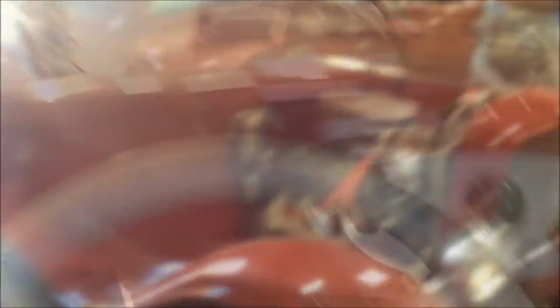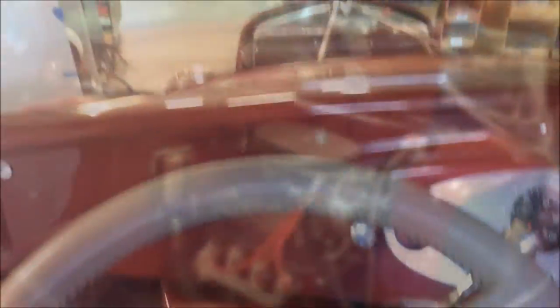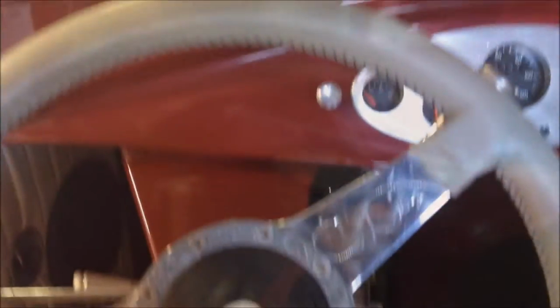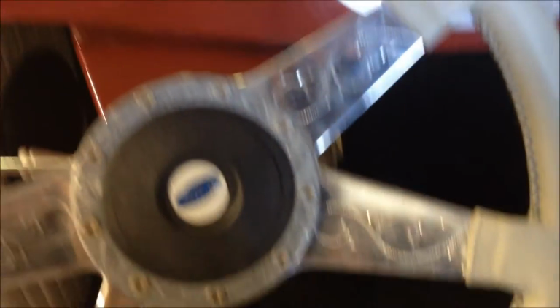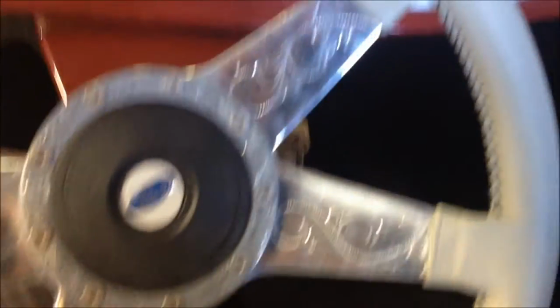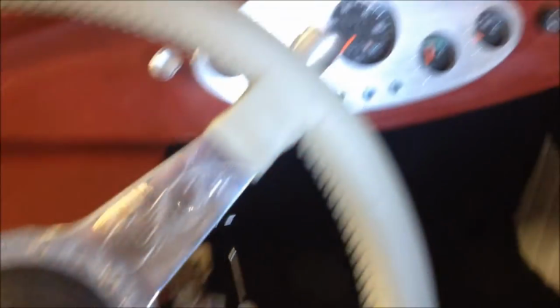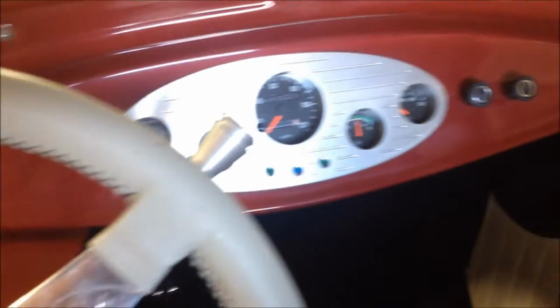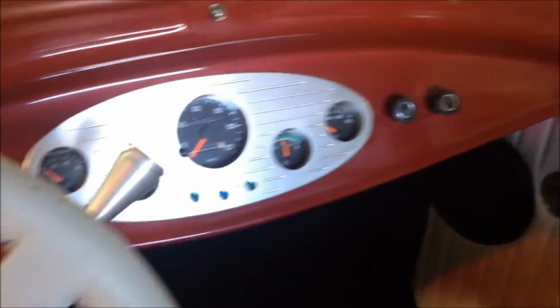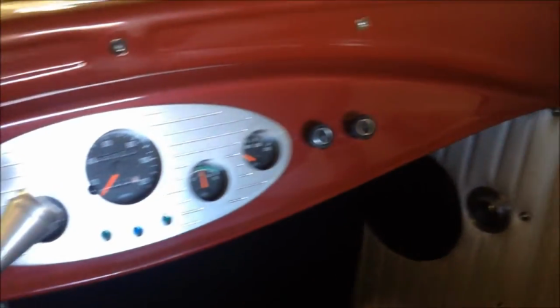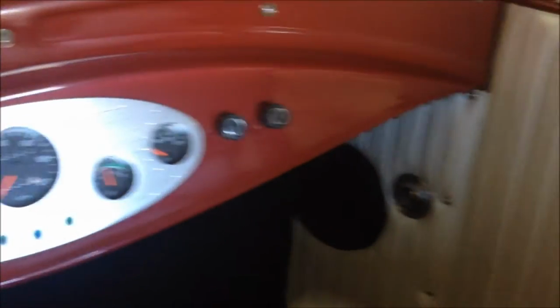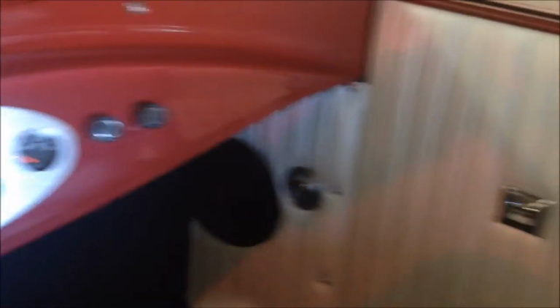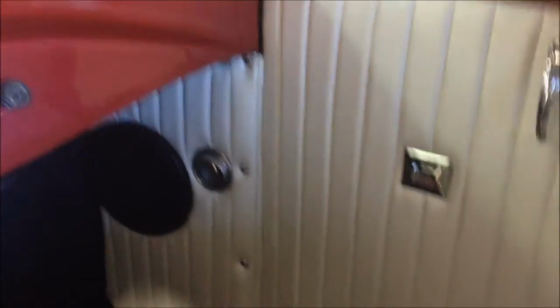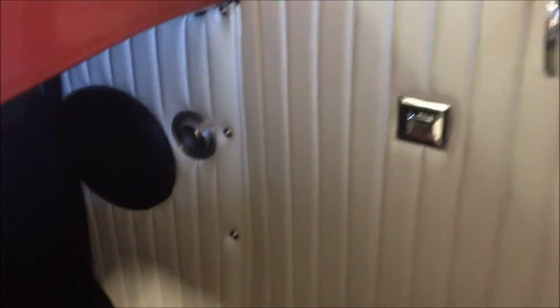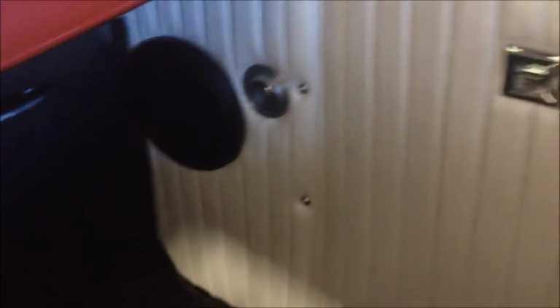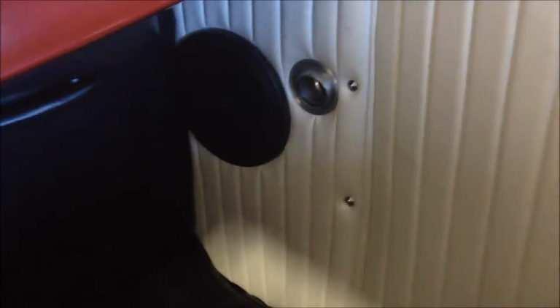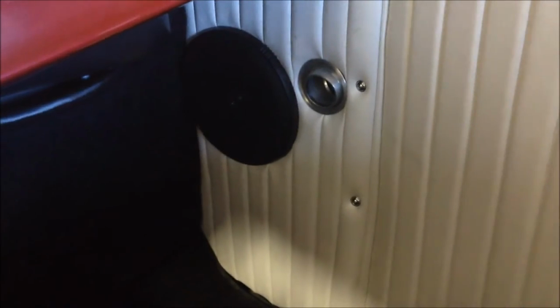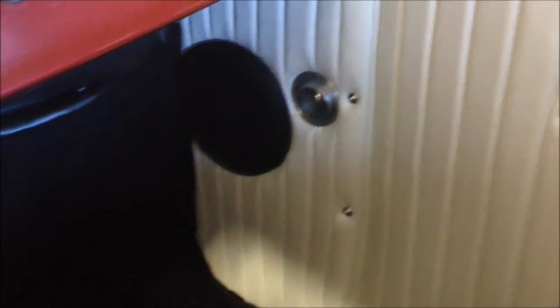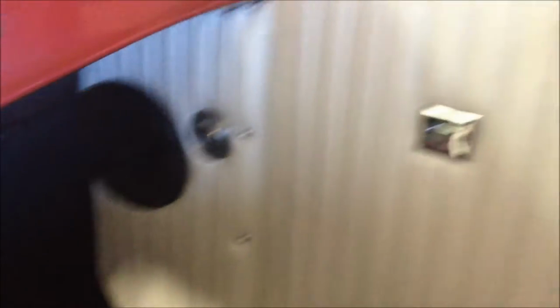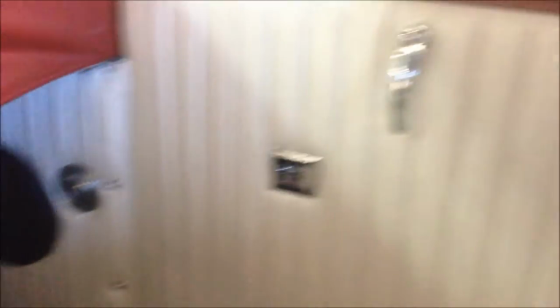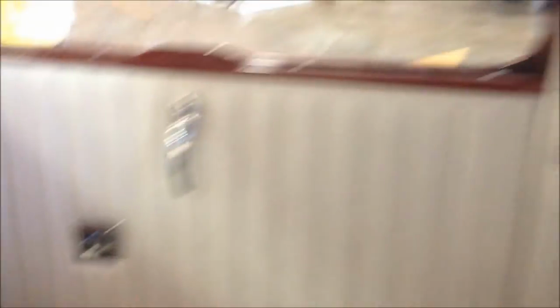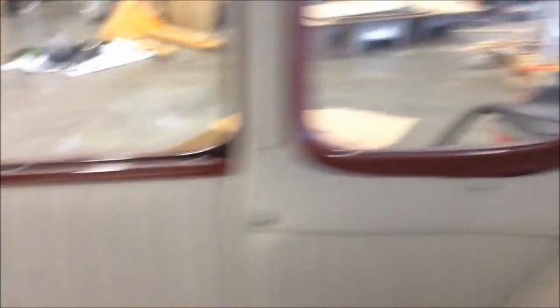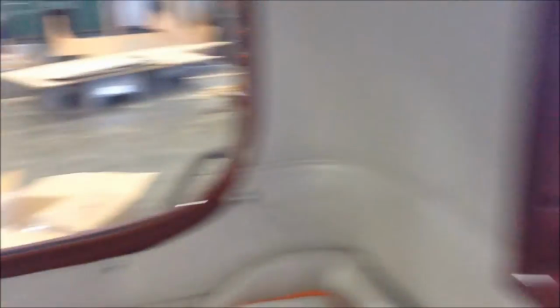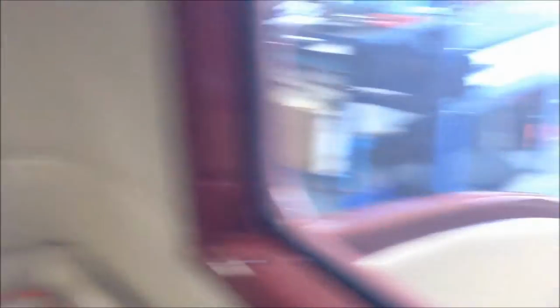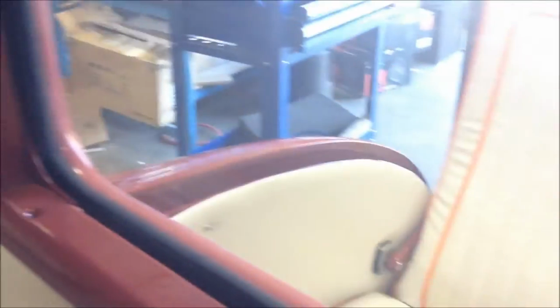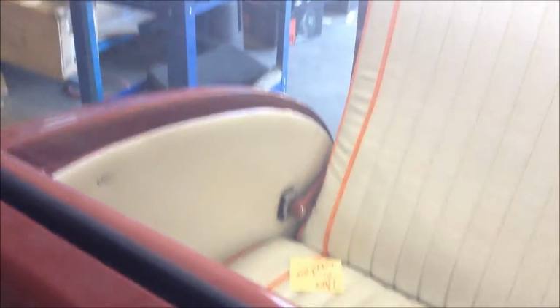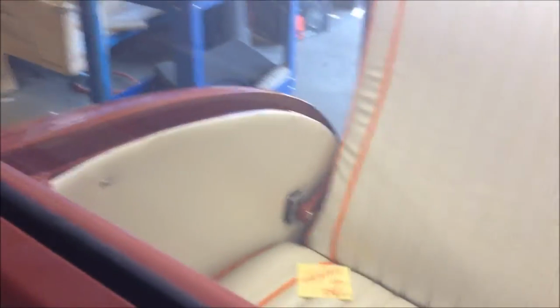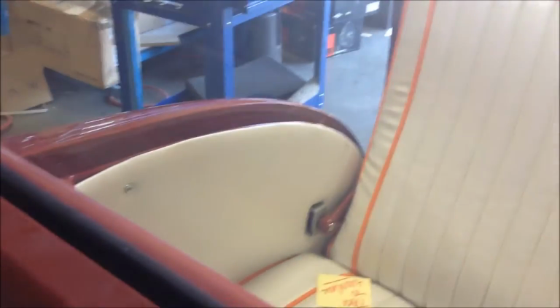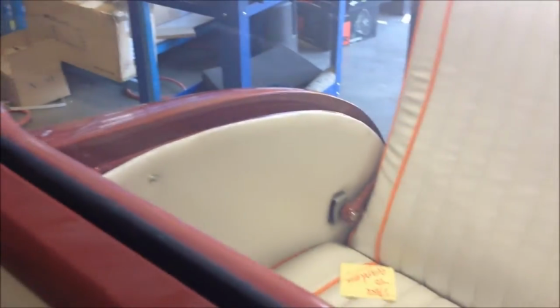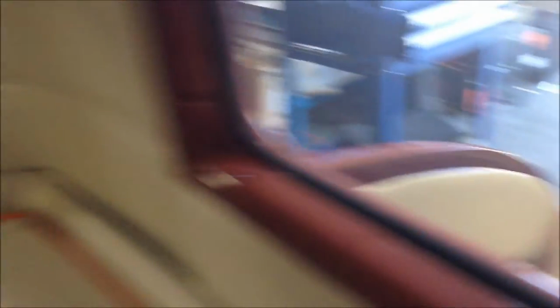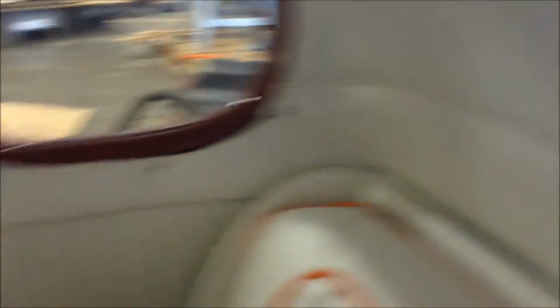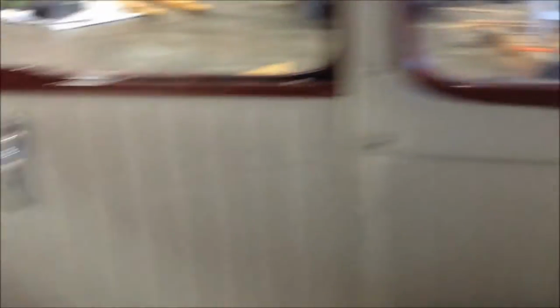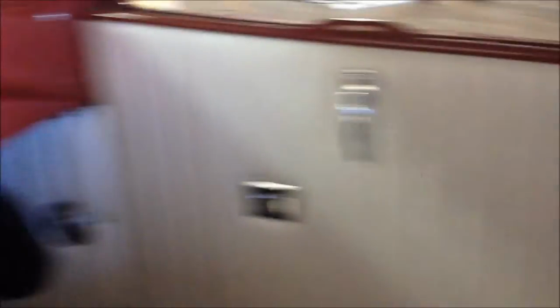As you can see, this thing is pretty clean. We put some speakers in the kick panels and also in the back of the vehicle — in the rumble seat — we put some speakers back there as well.